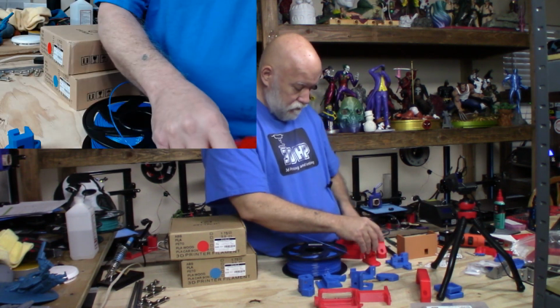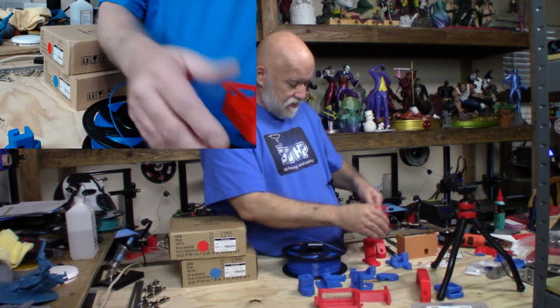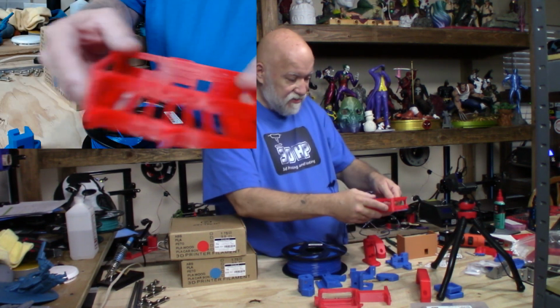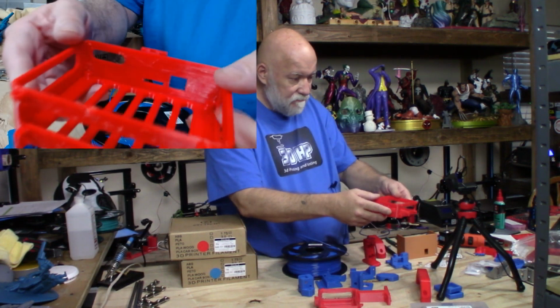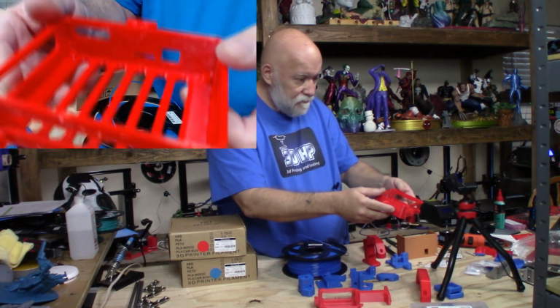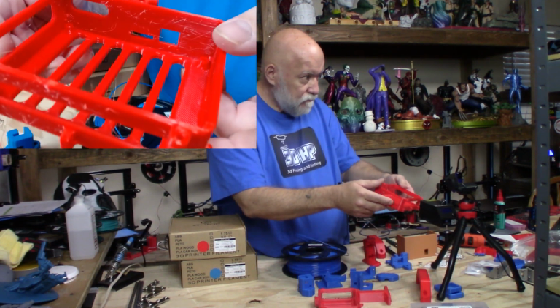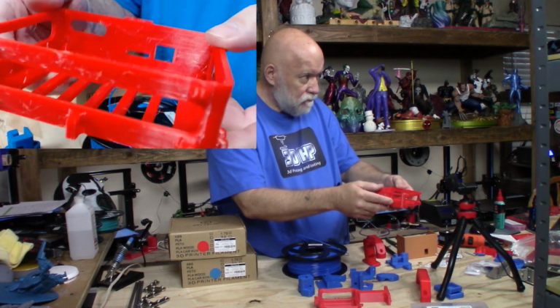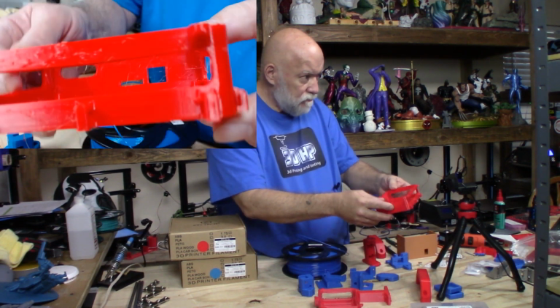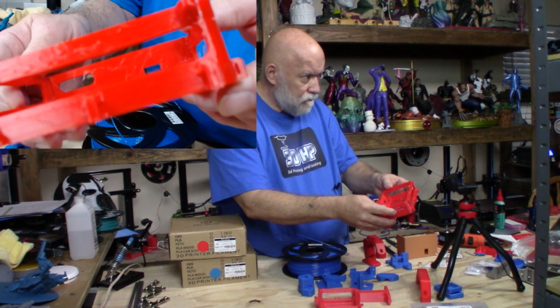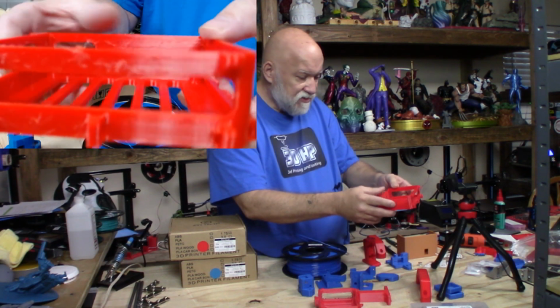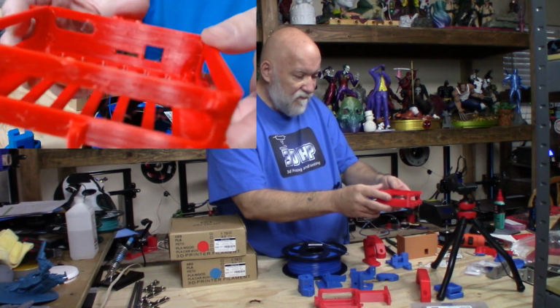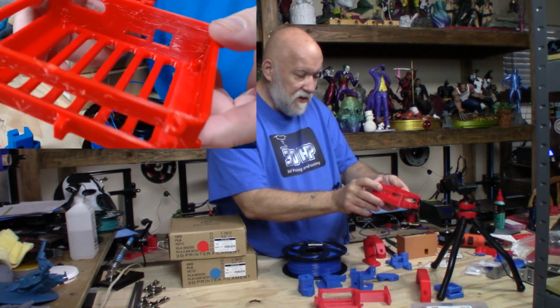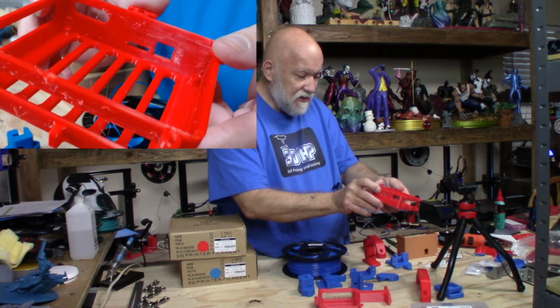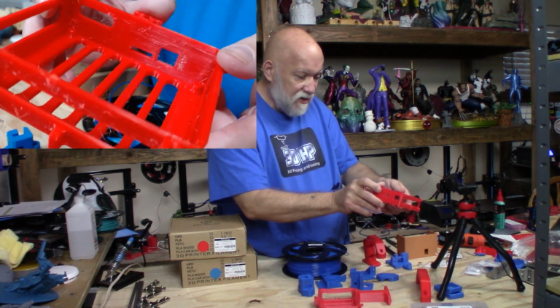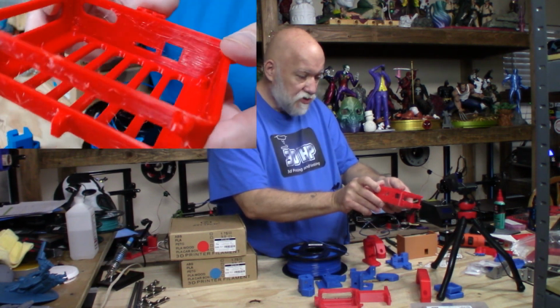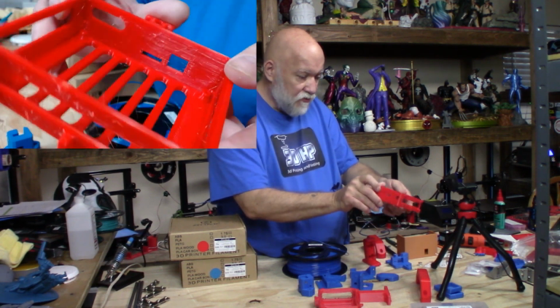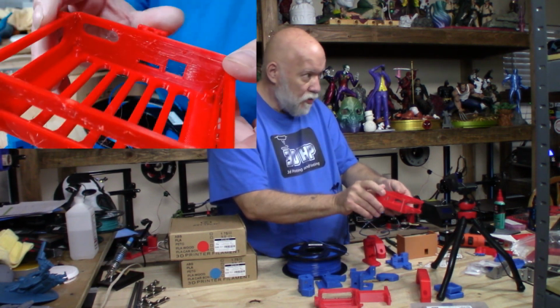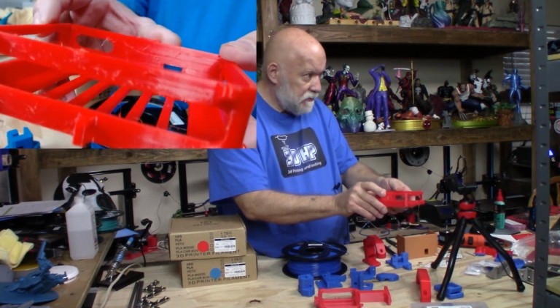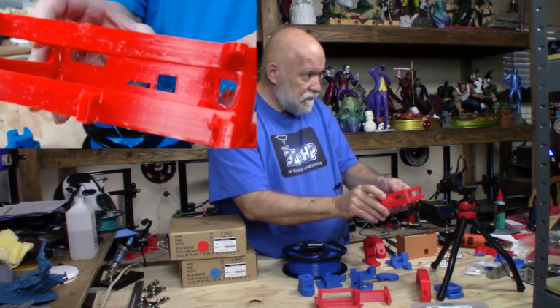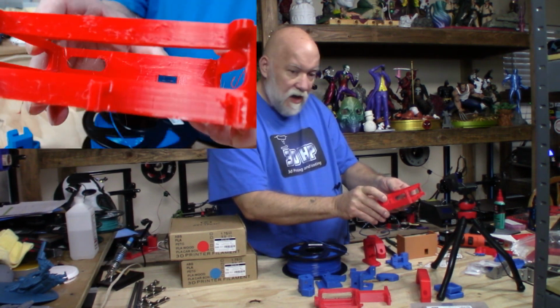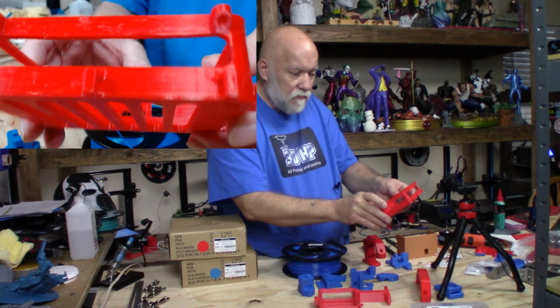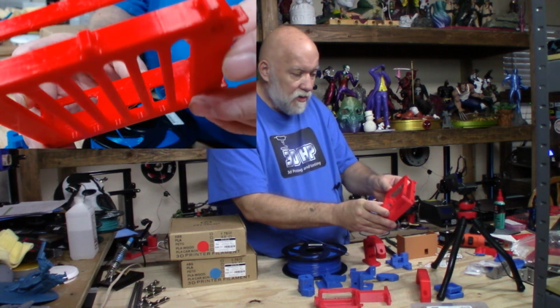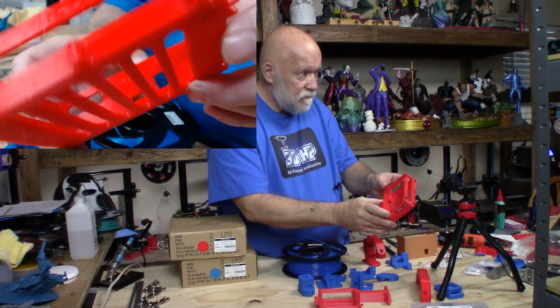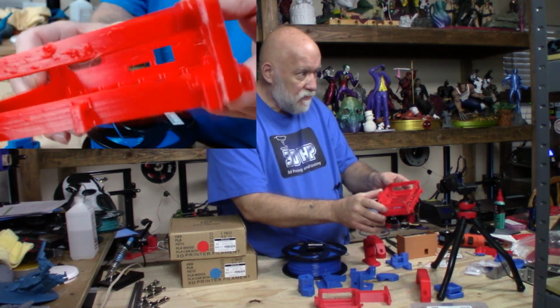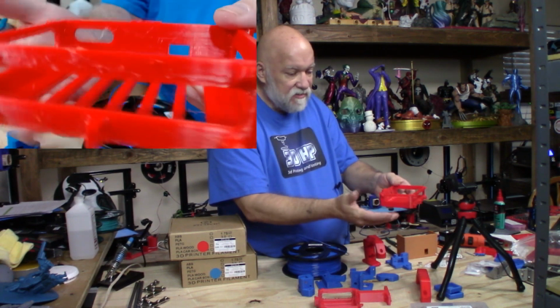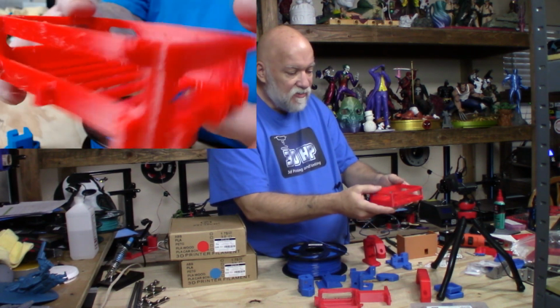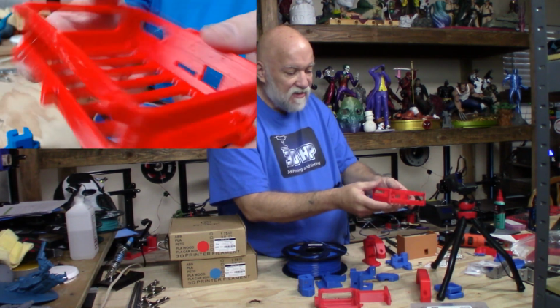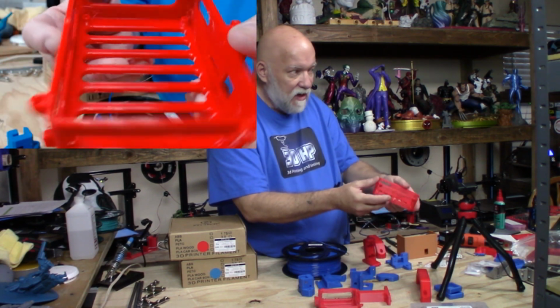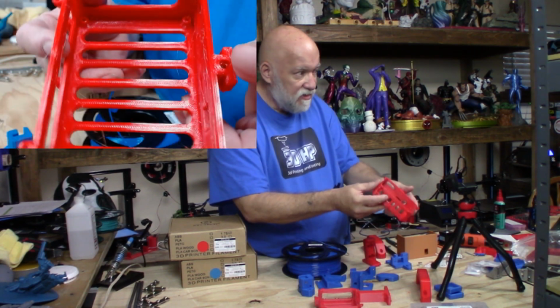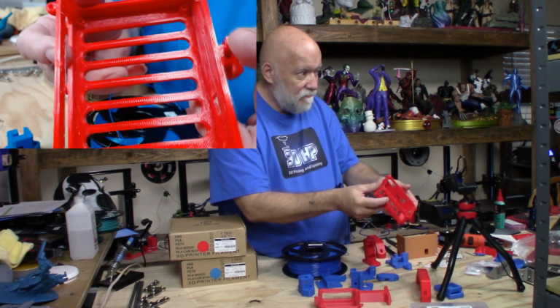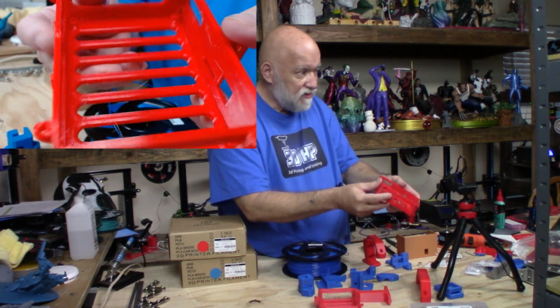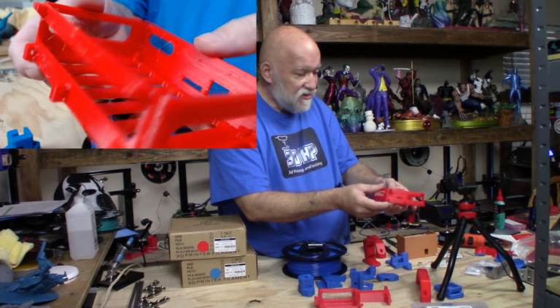Here's a box I printed — it's going to be for my BigTreeTech SKR version 1.3 board for the Hypercube I'm working on. At least at the moment, that's what I plan on using. We'll have to wait and see.